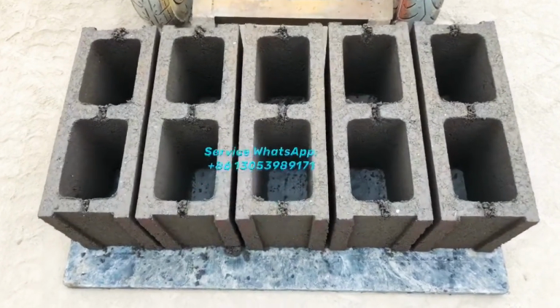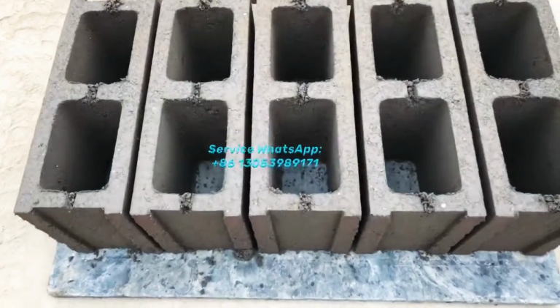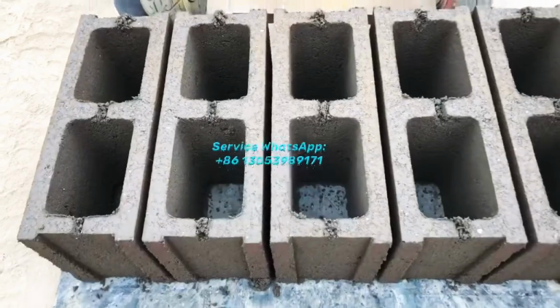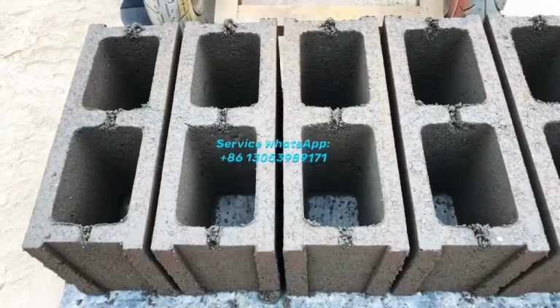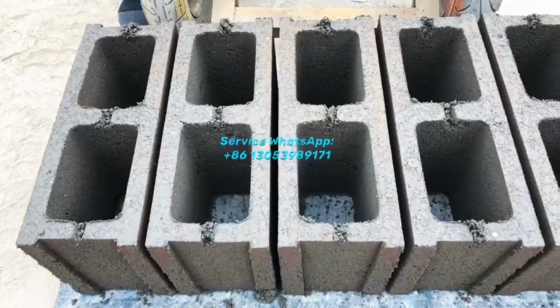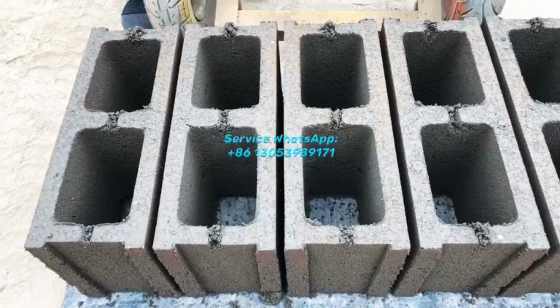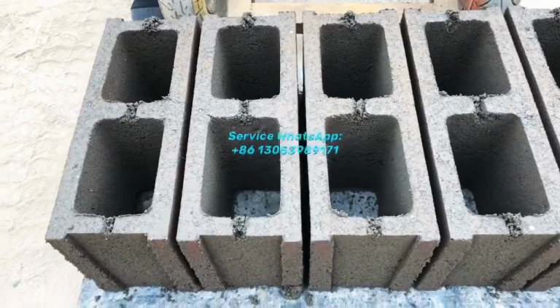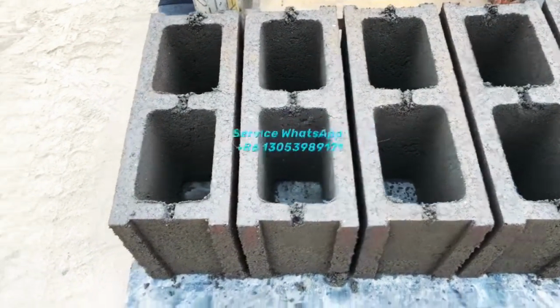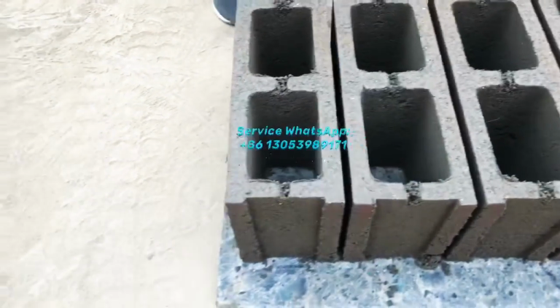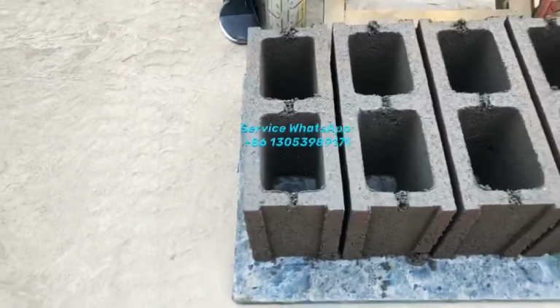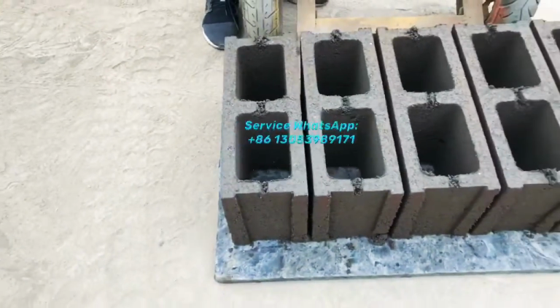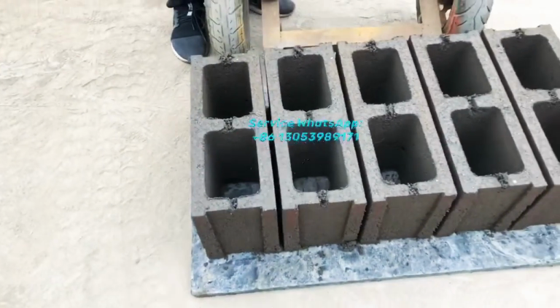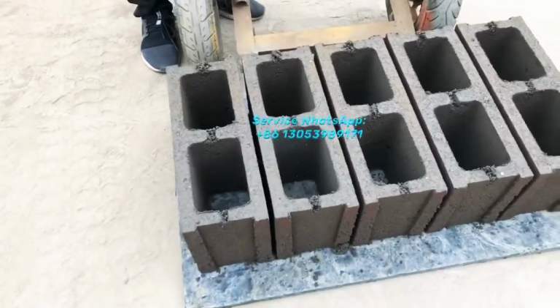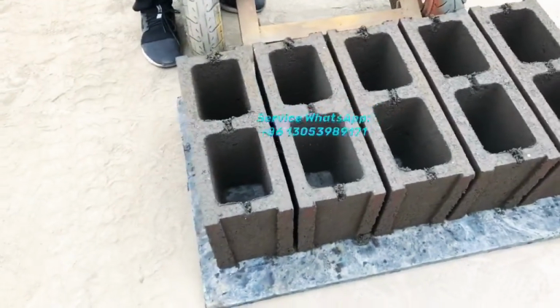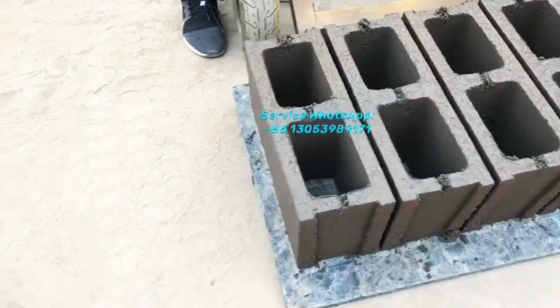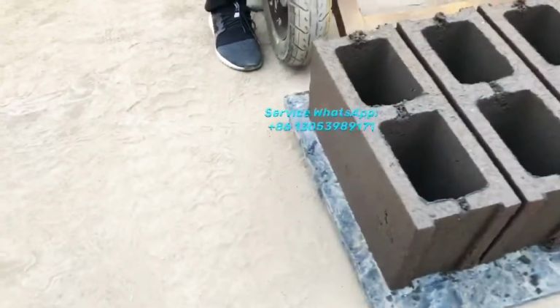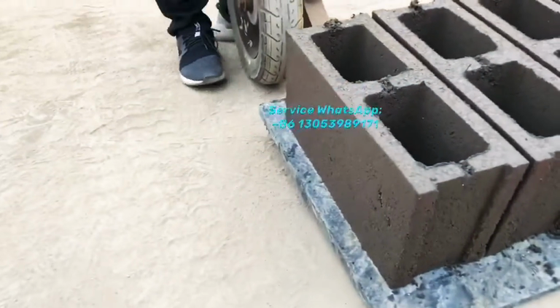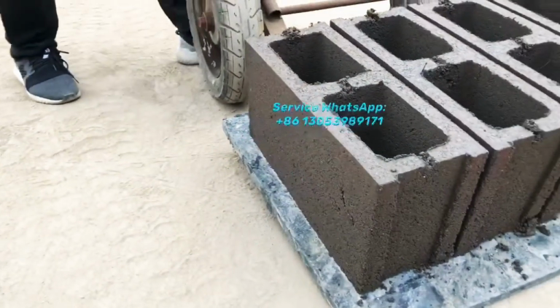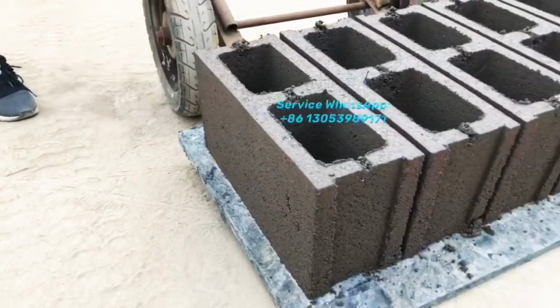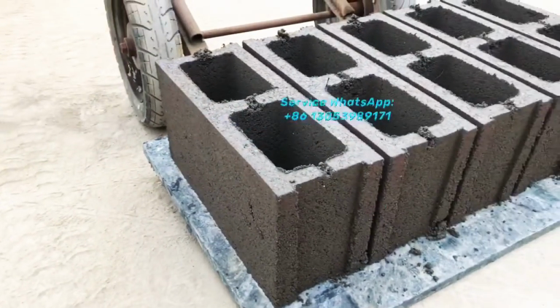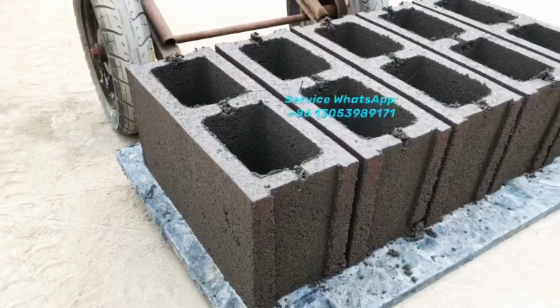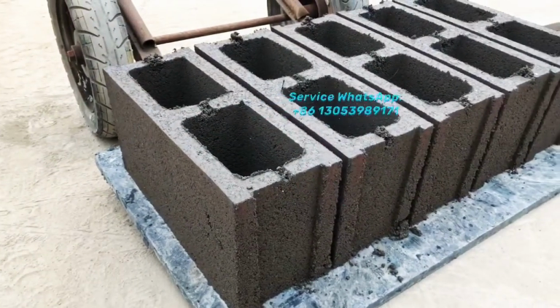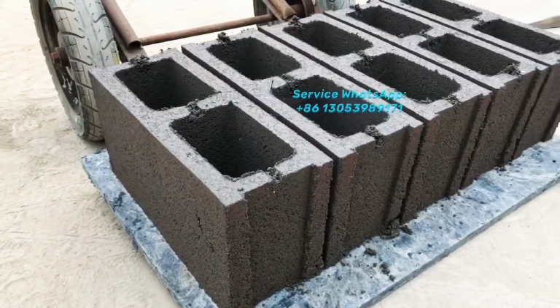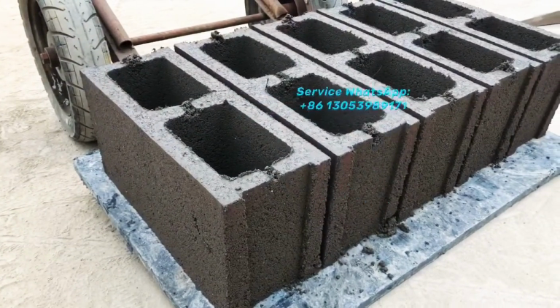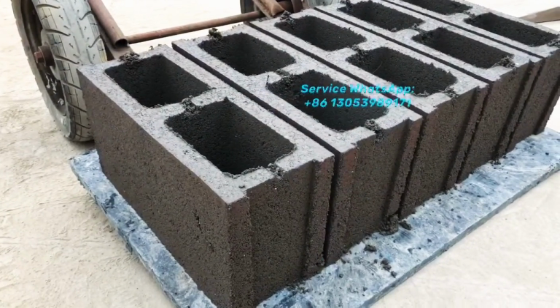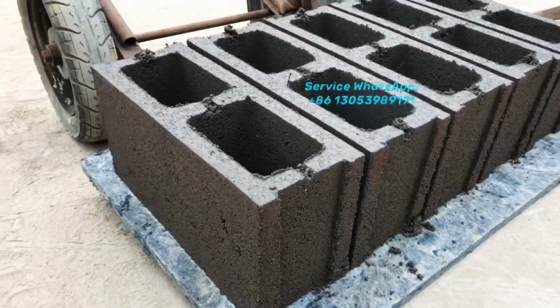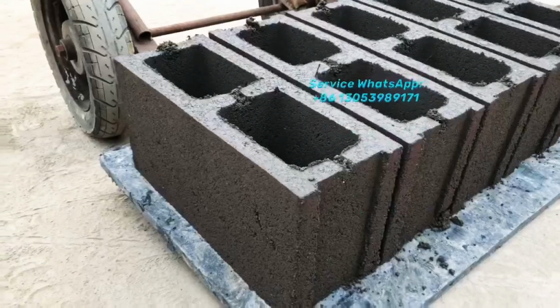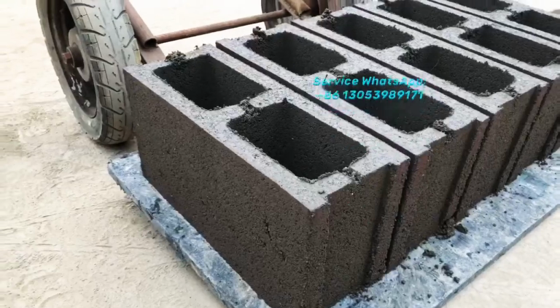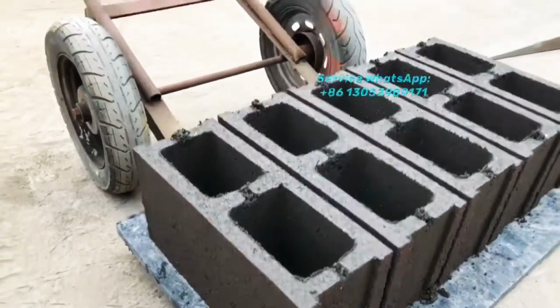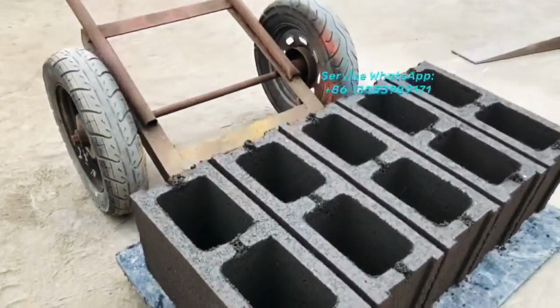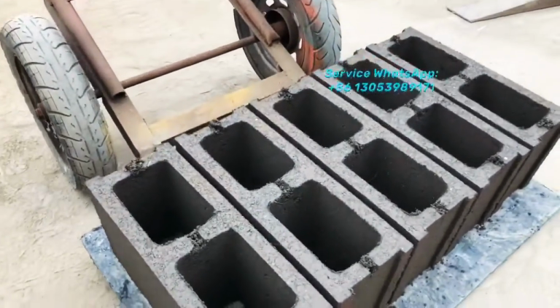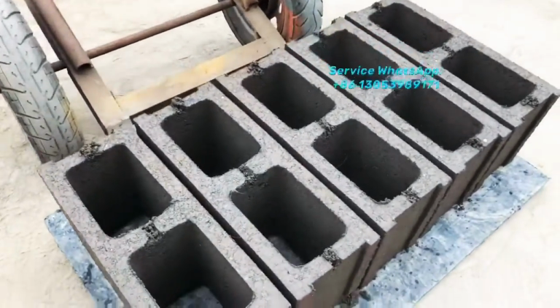You can see the block quality — the block appearance is very nice, very beautiful. And also the density of the compaction is very good.